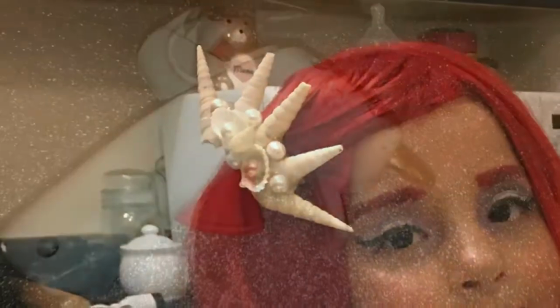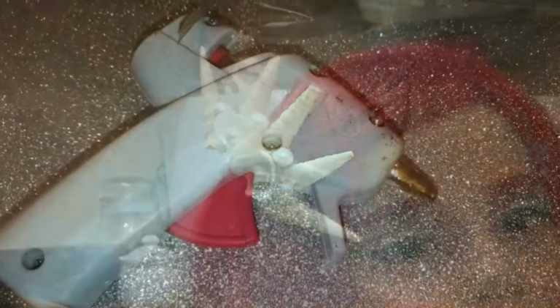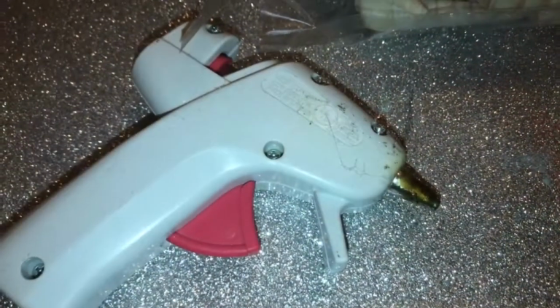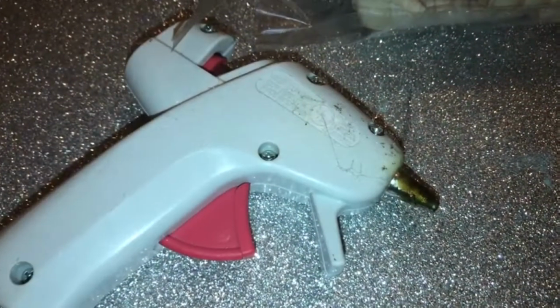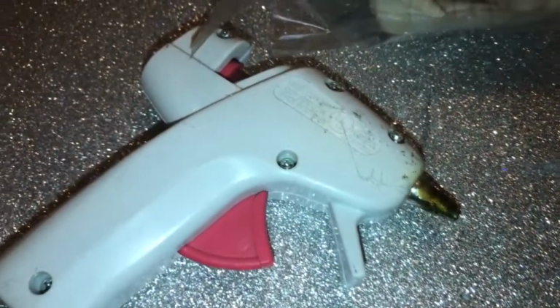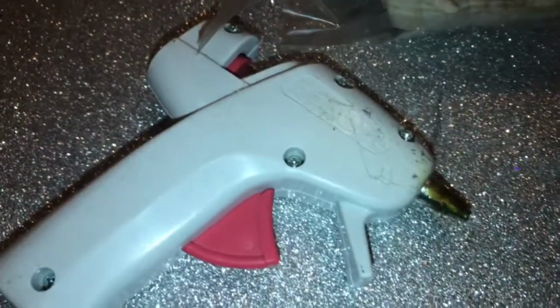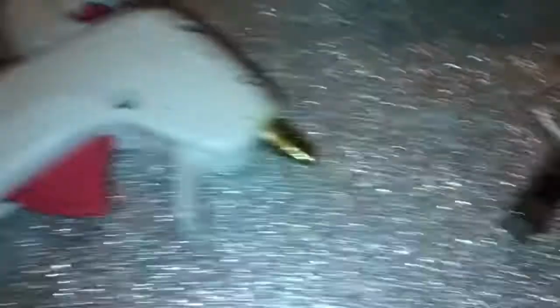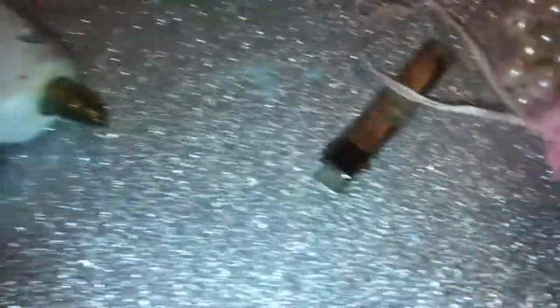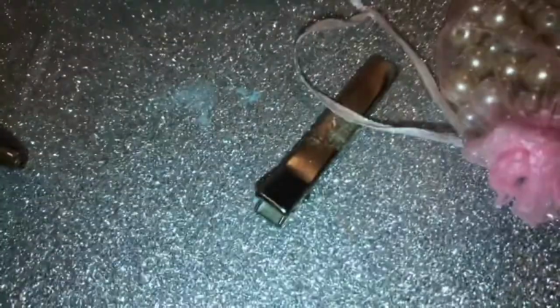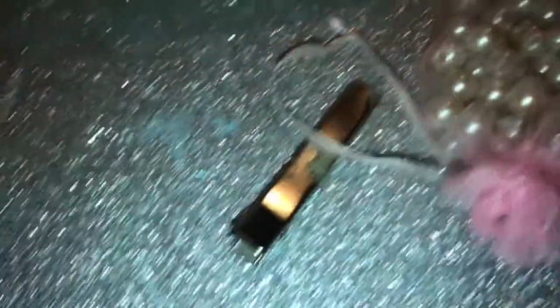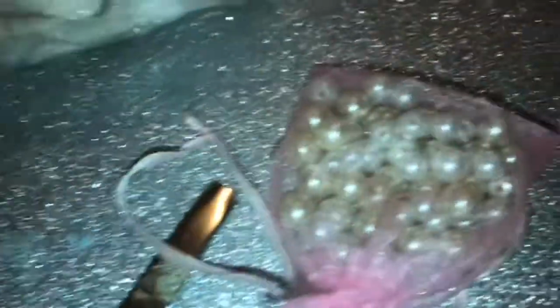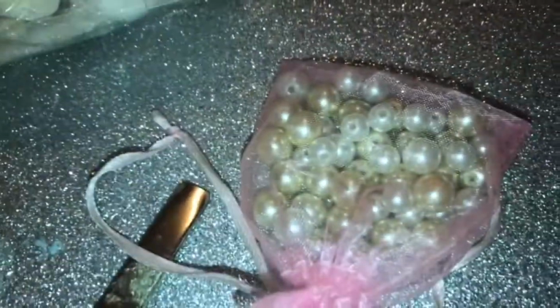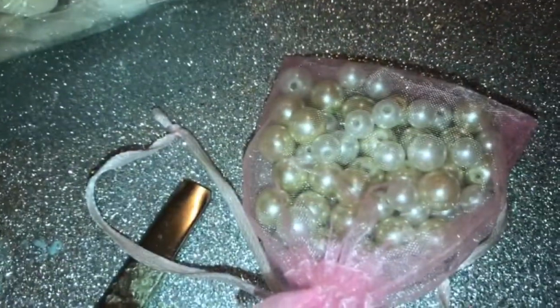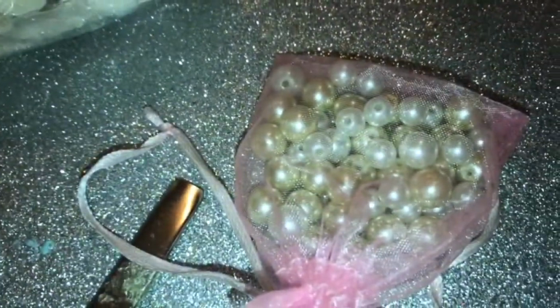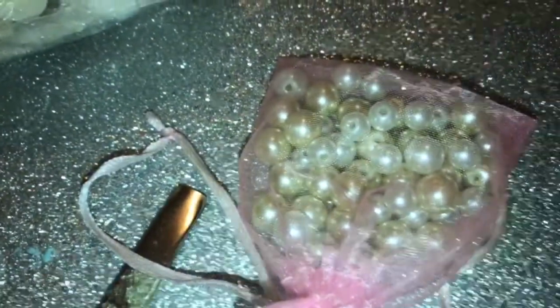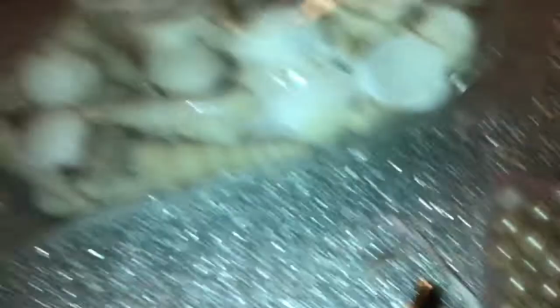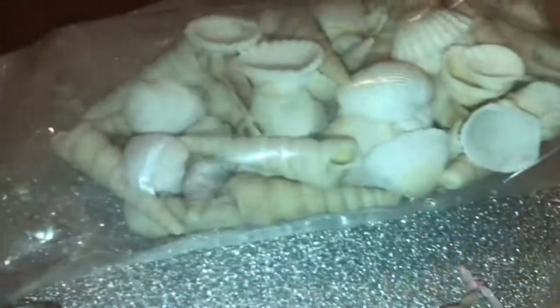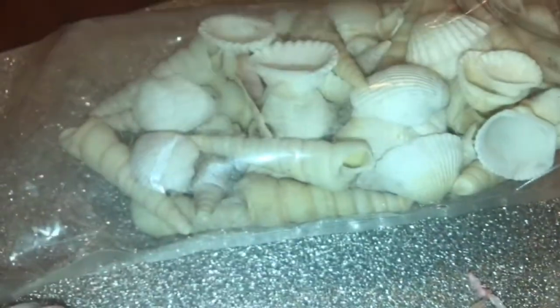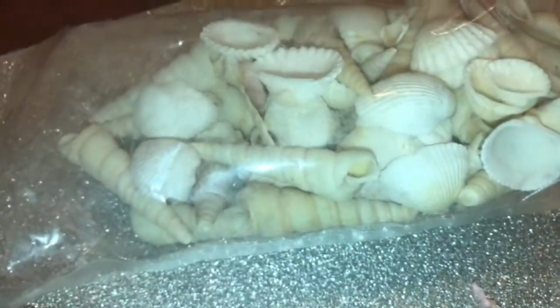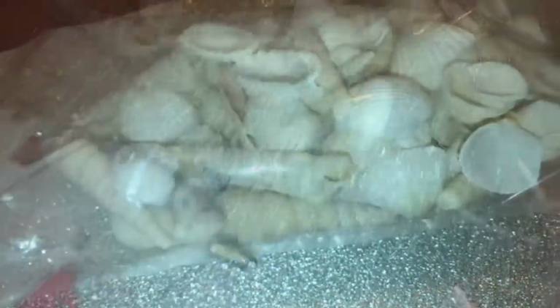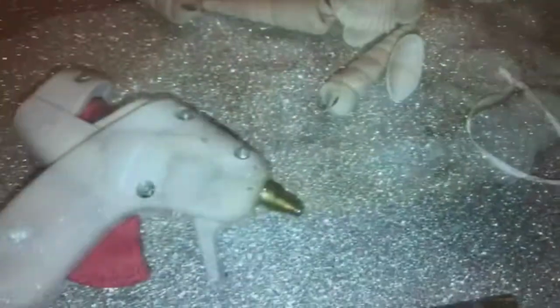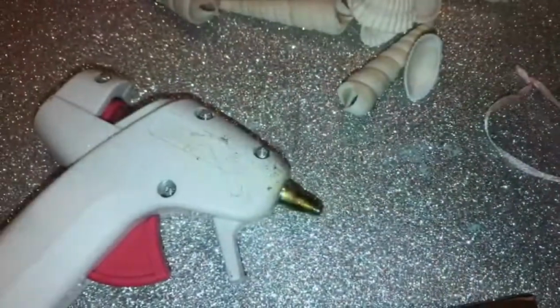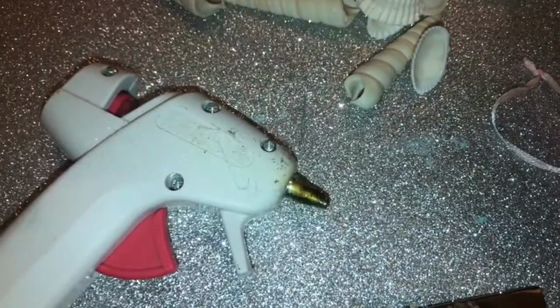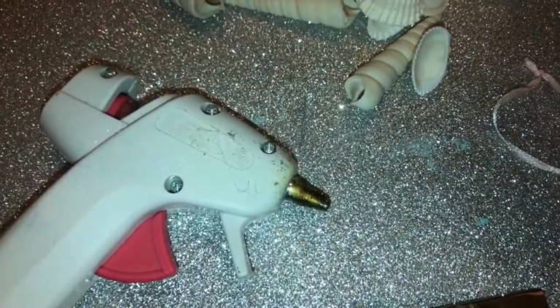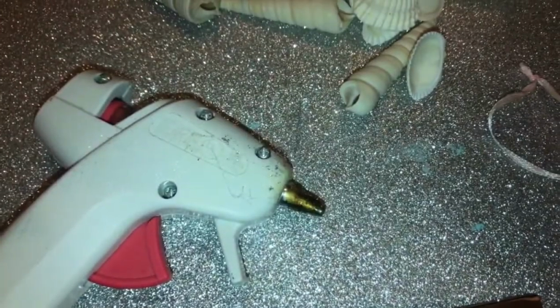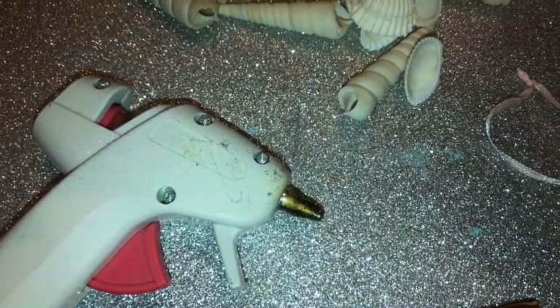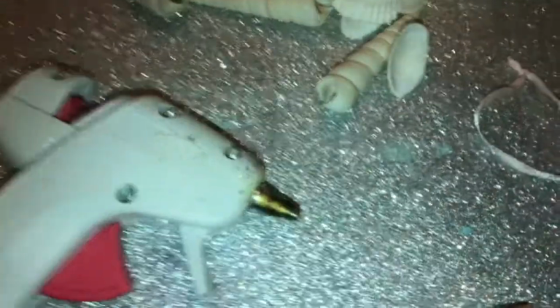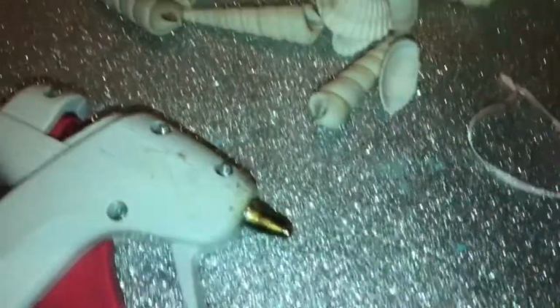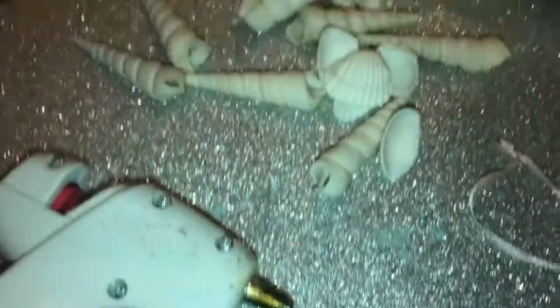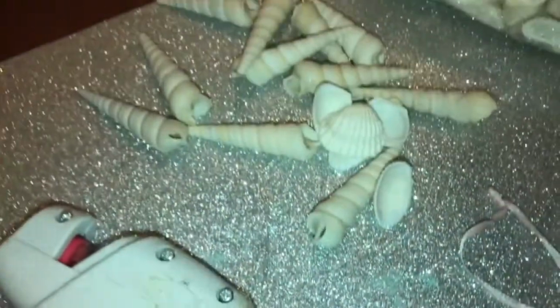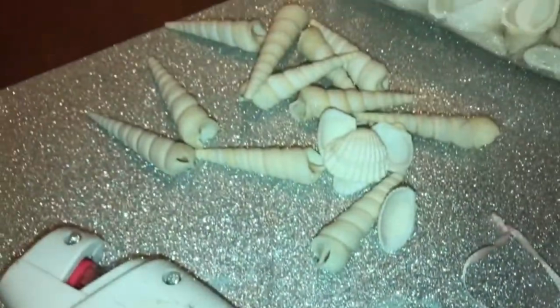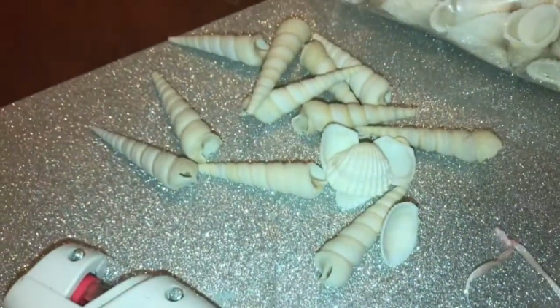For this you're going to need a hot glue gun, a bread clip, some pearls, and some seashells. First we're gonna let the hot glue gun warm up, and while we're waiting for it to warm up we're going to be checking out the seashells.